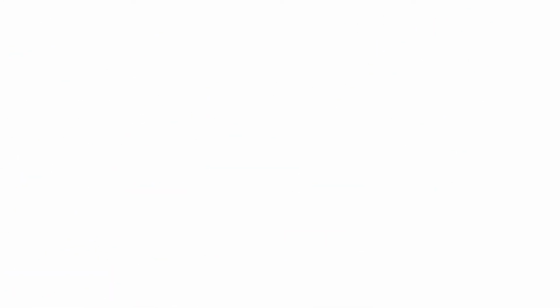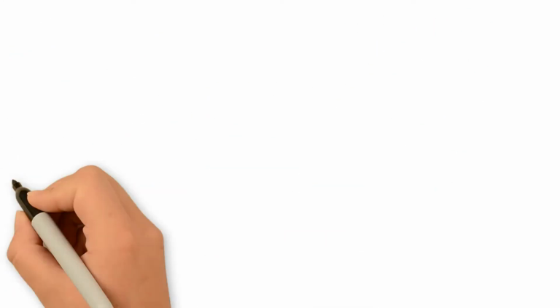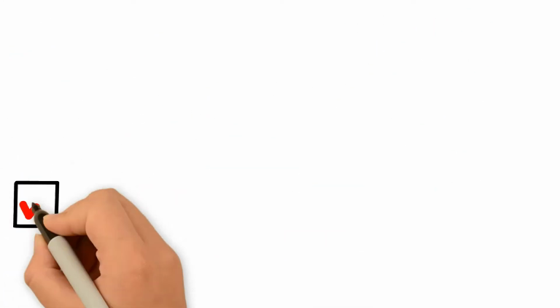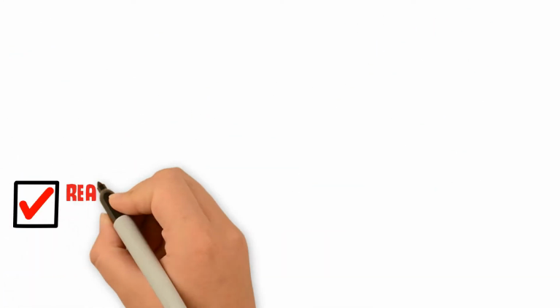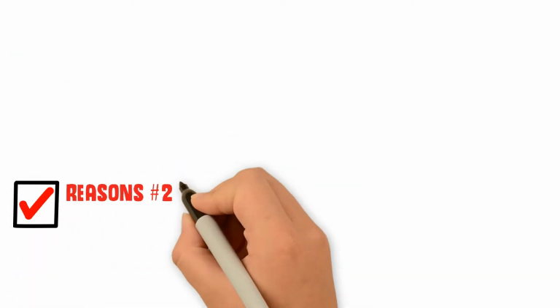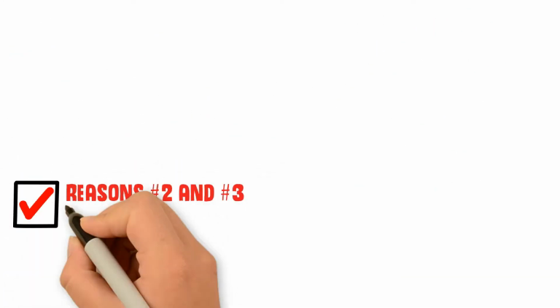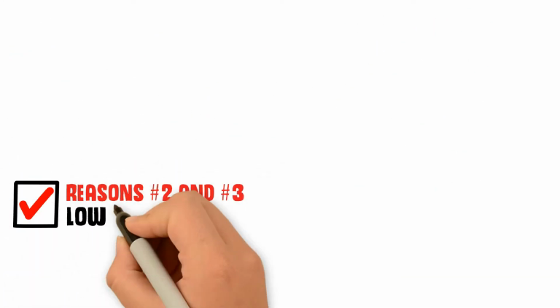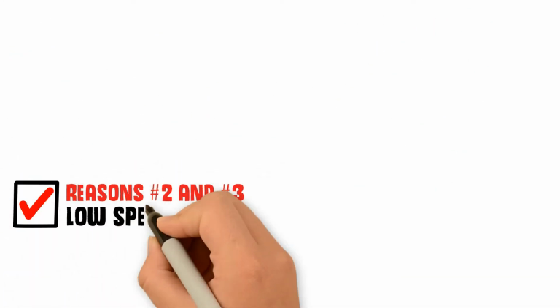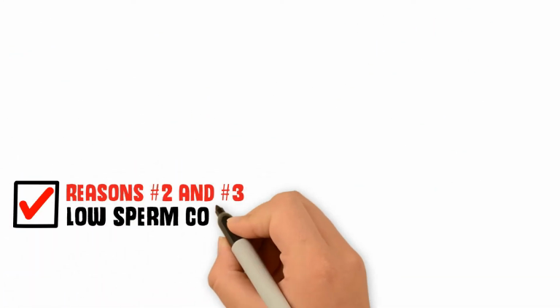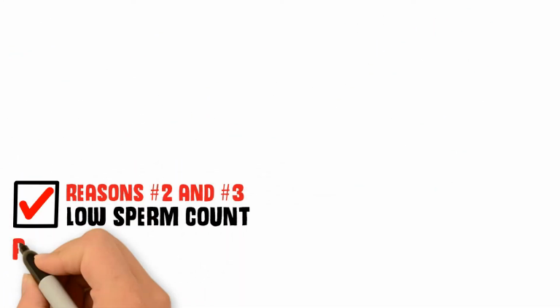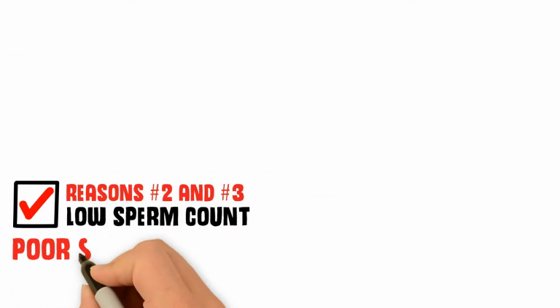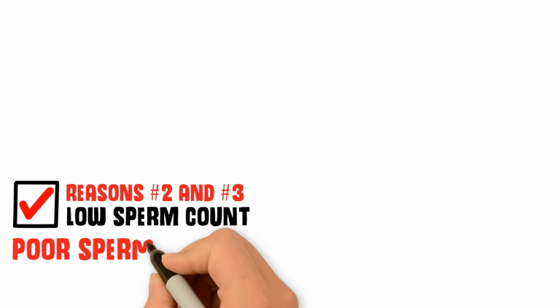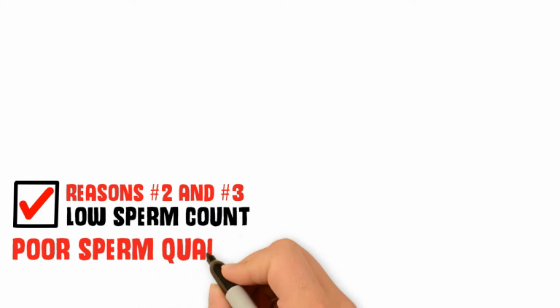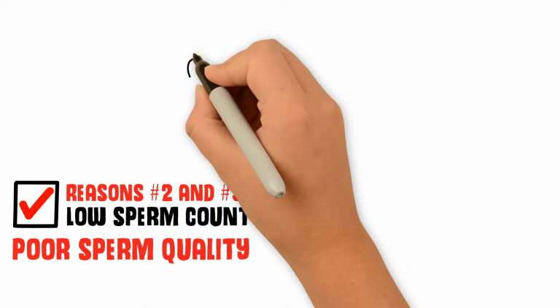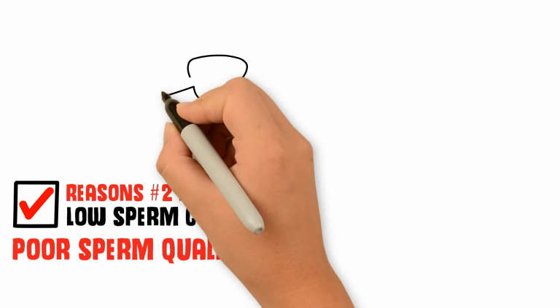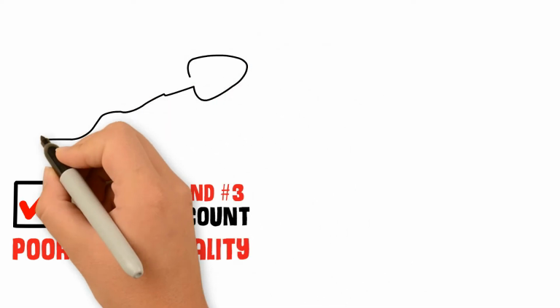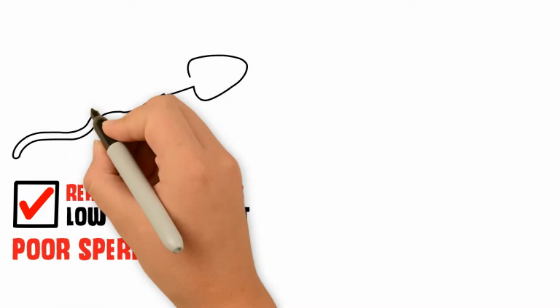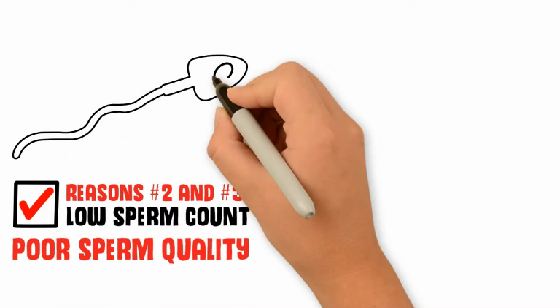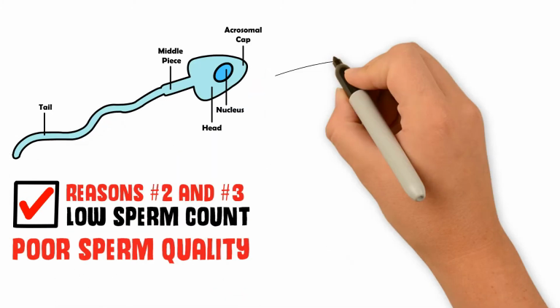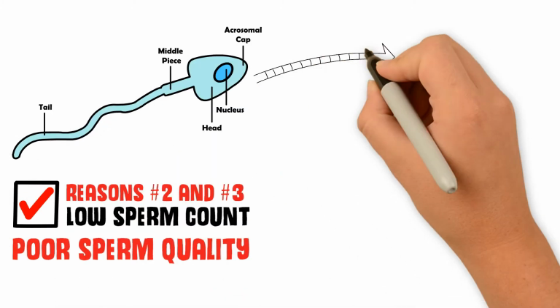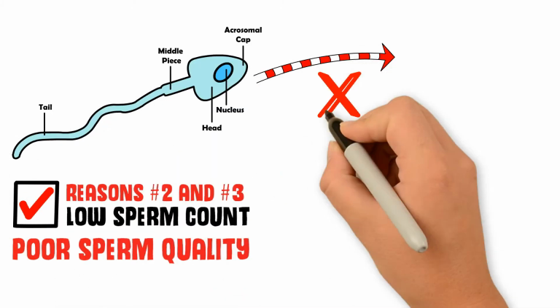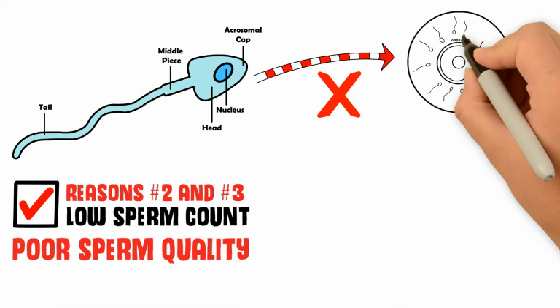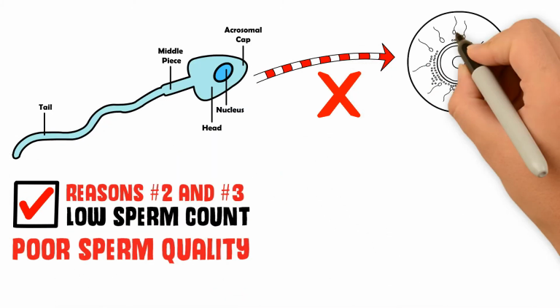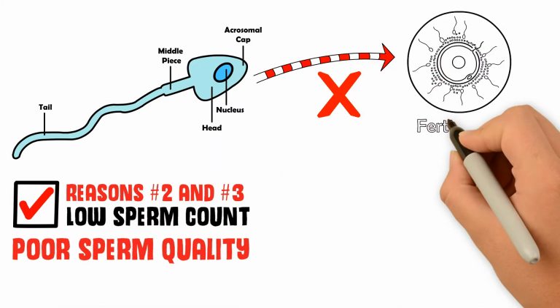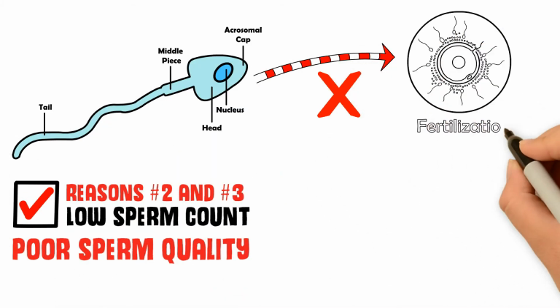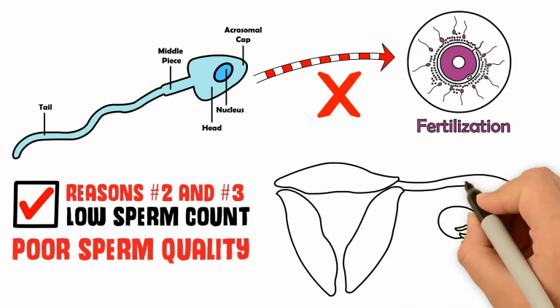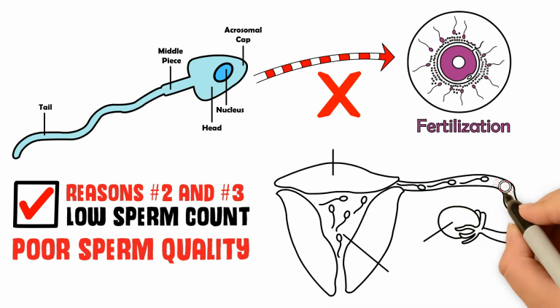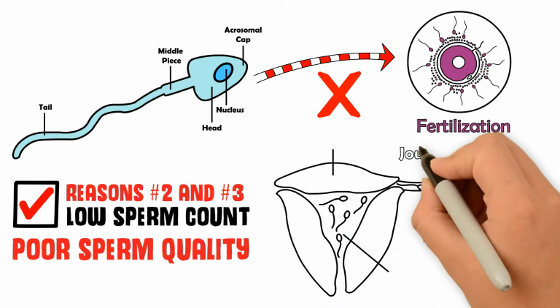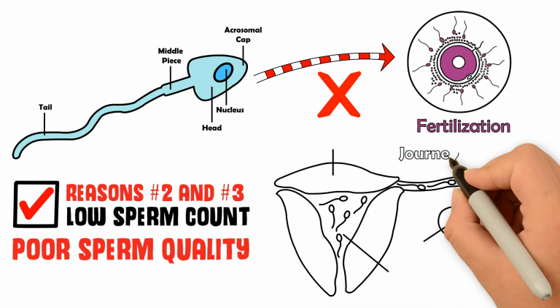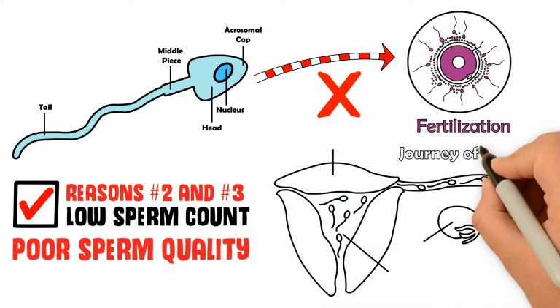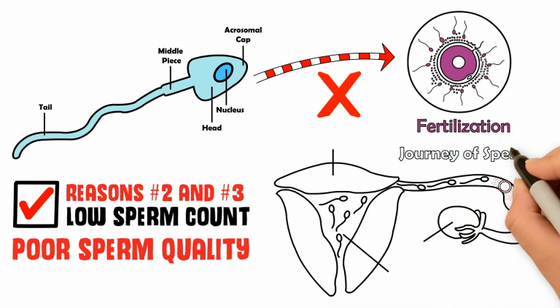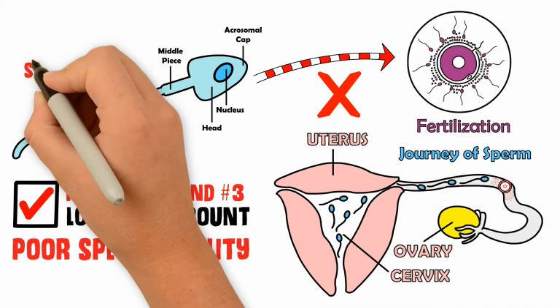Reasons 2 and 3: Low Sperm Count and Poor Sperm Quality. If sperm is inadequate or isn't moving, it can't reach the egg. A sperm analysis can help determine sperm quality.